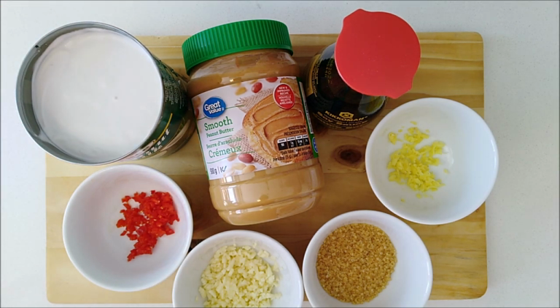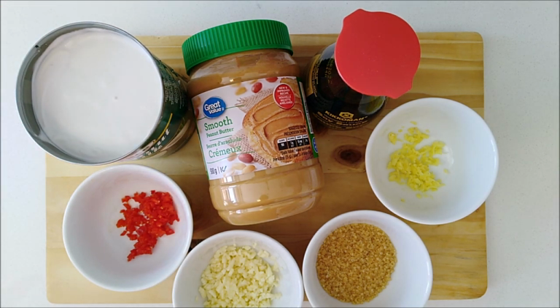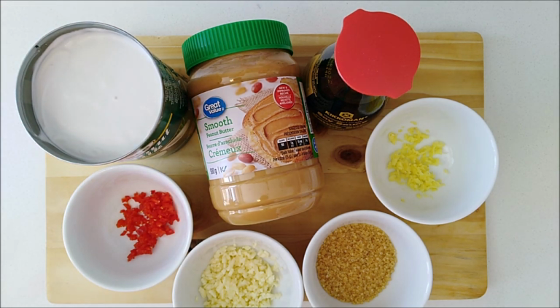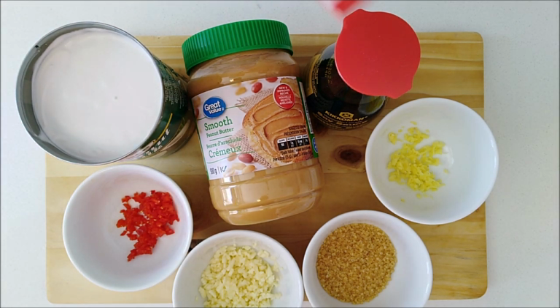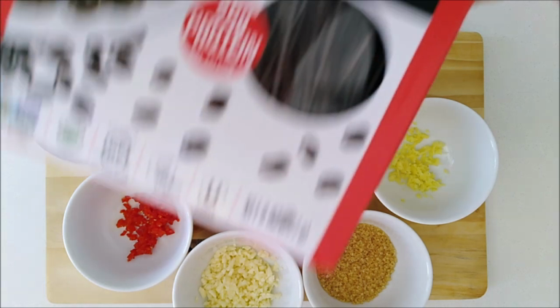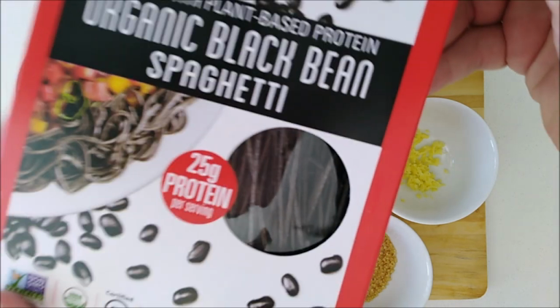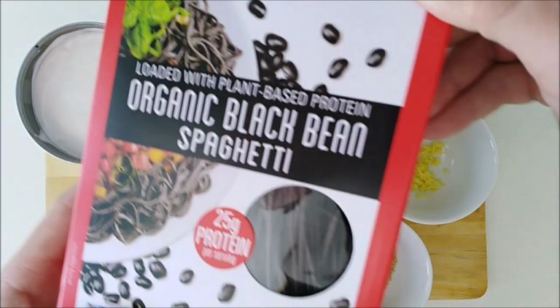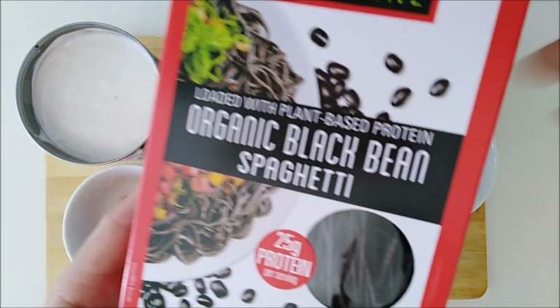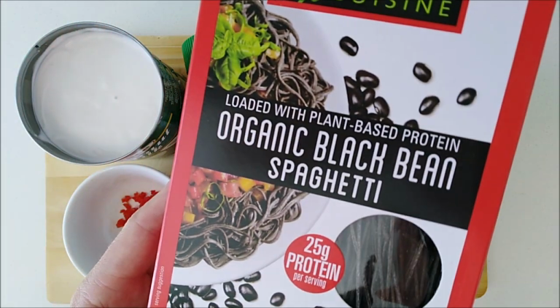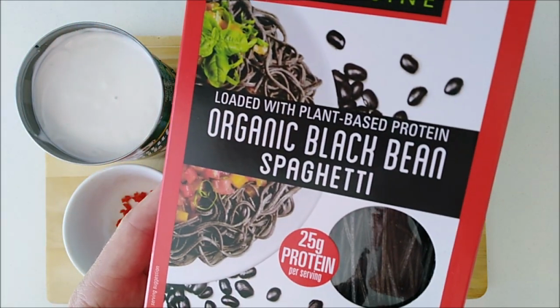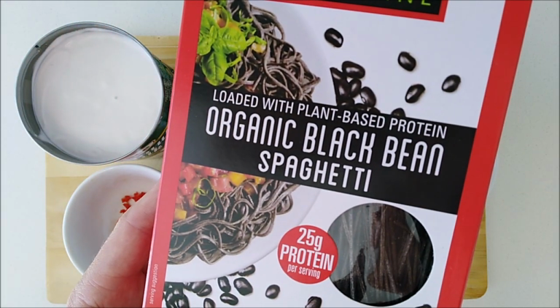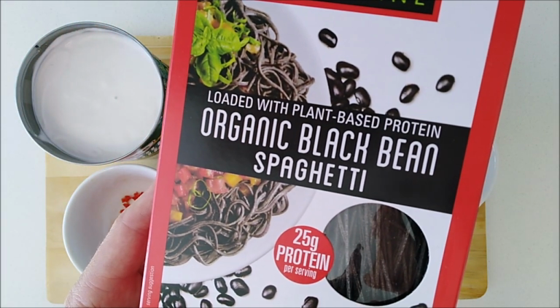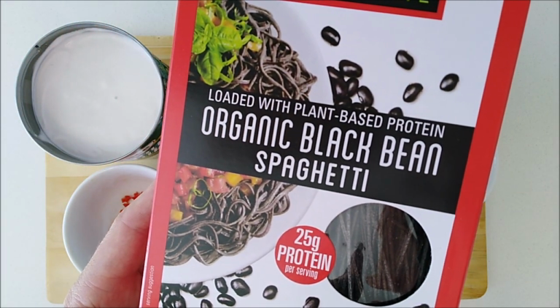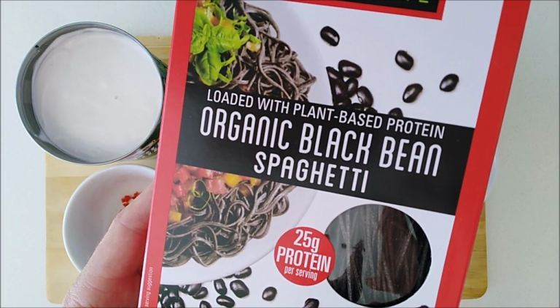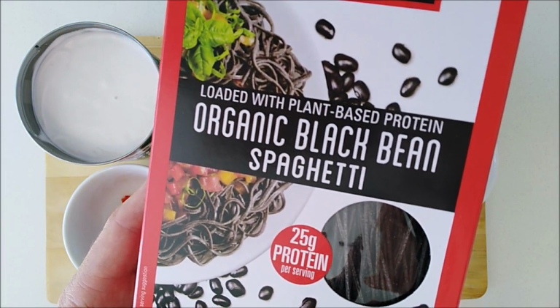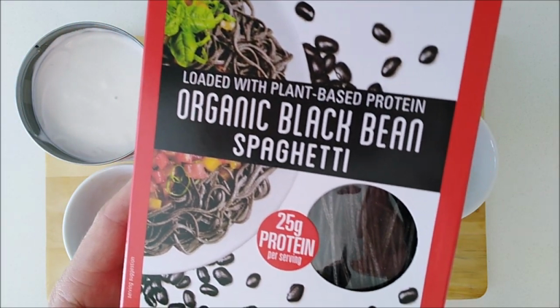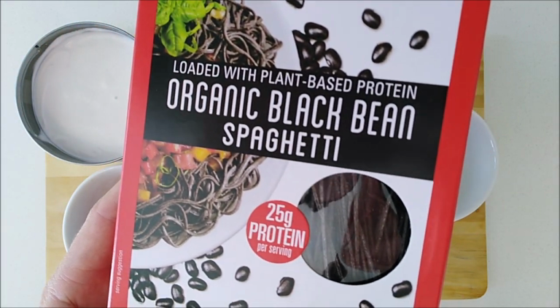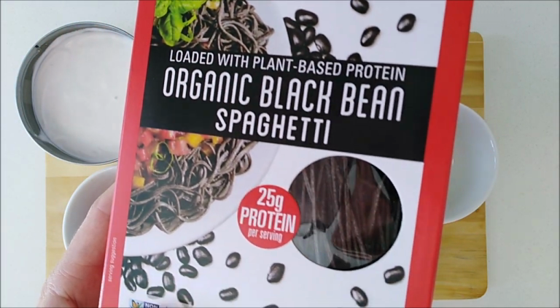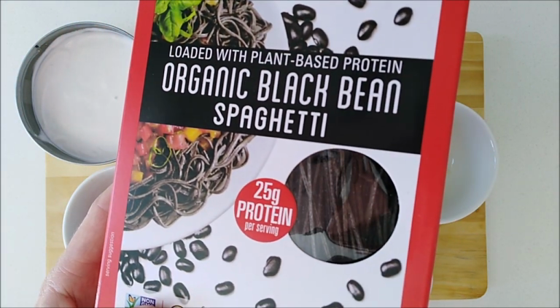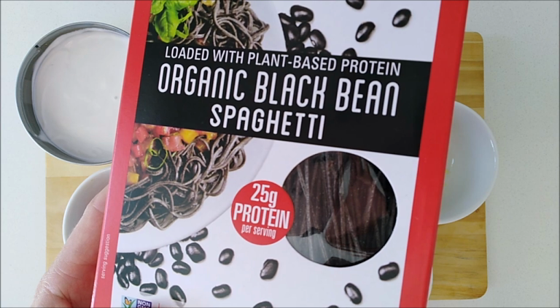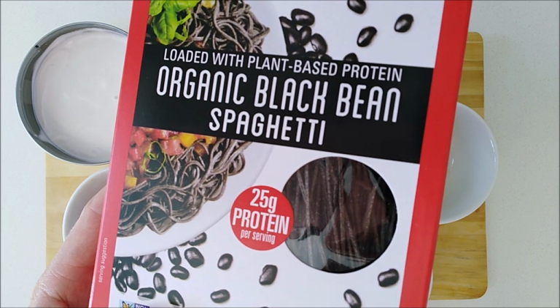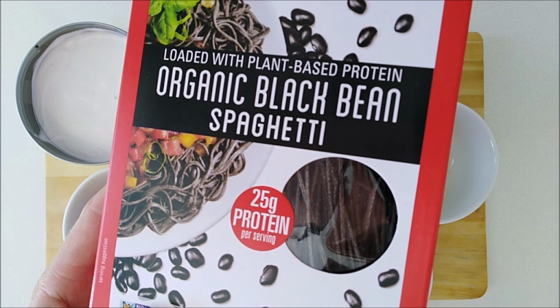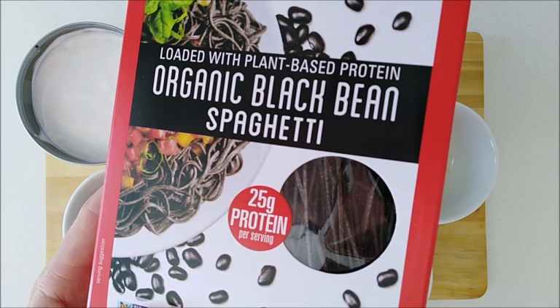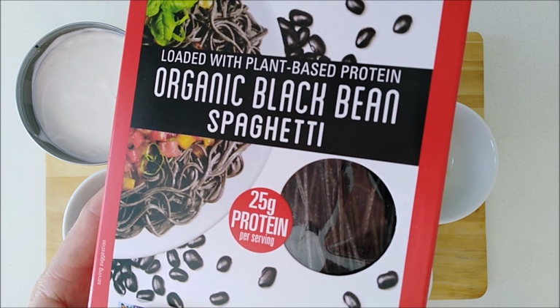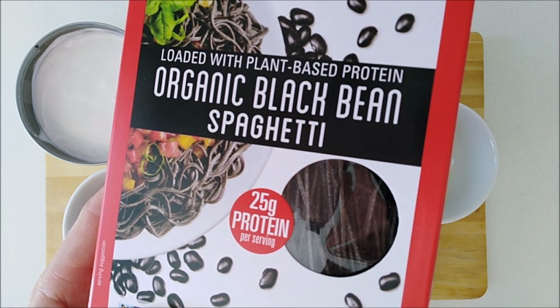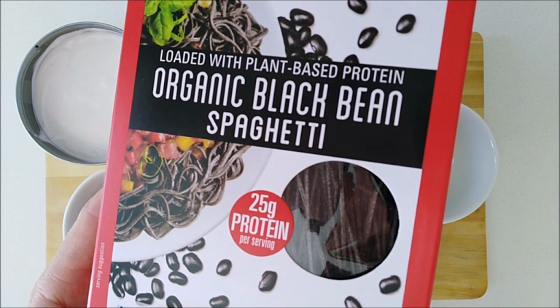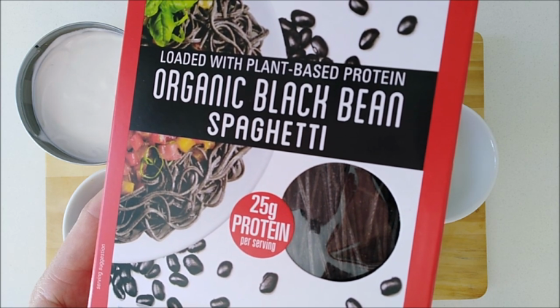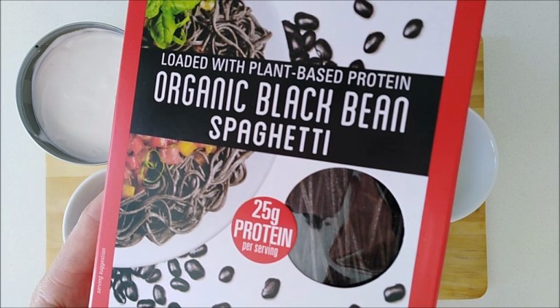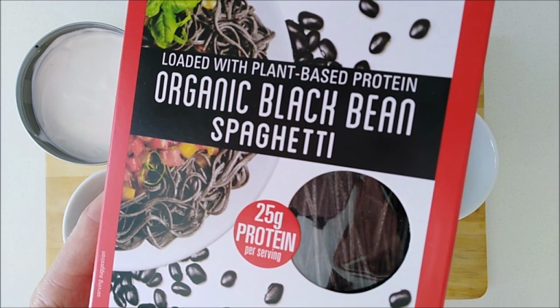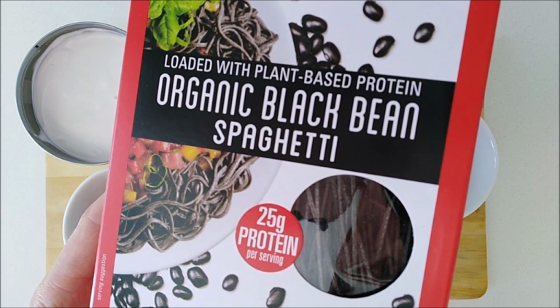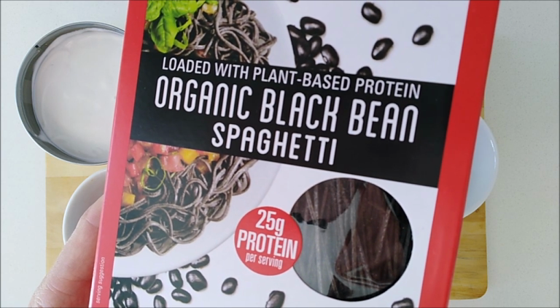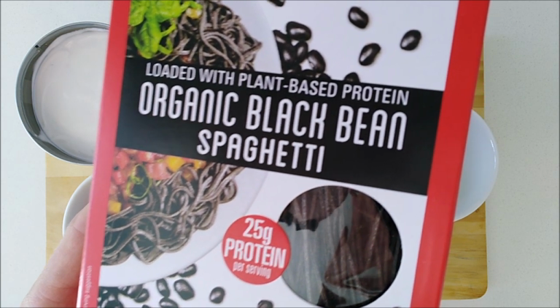For our noodles, we're going to use black bean spaghetti. It's kind of hard to find, but your local organic store like Whole Foods should definitely have them.